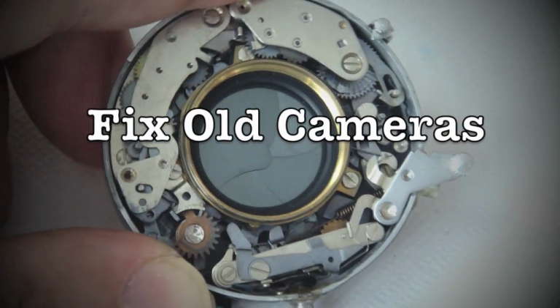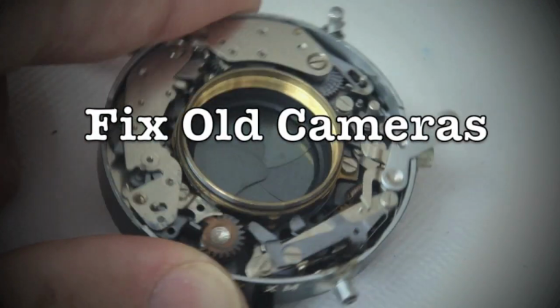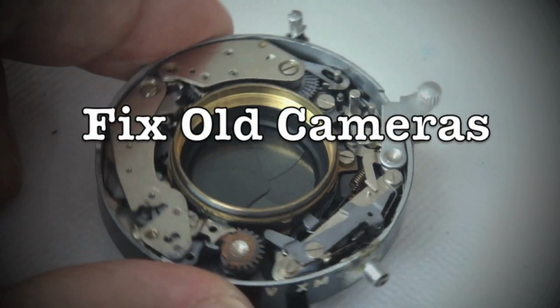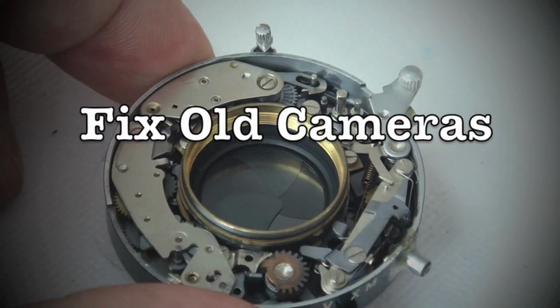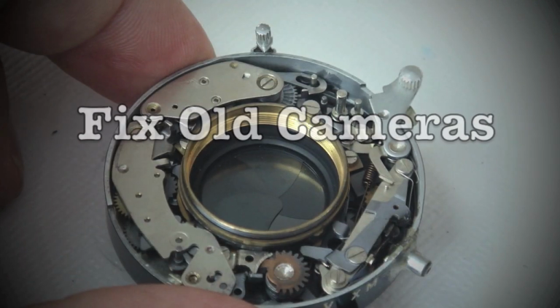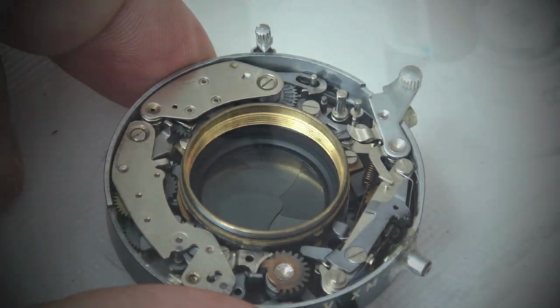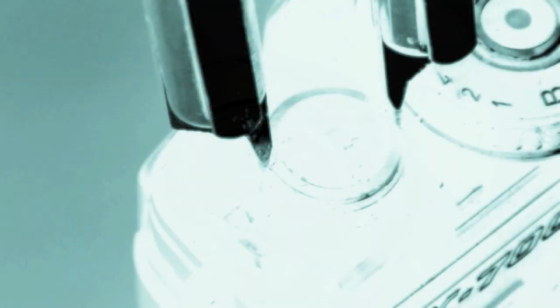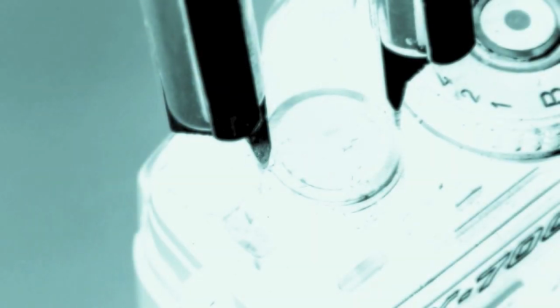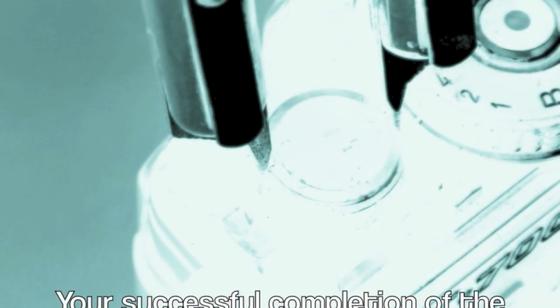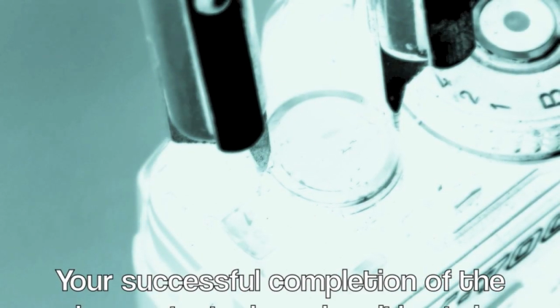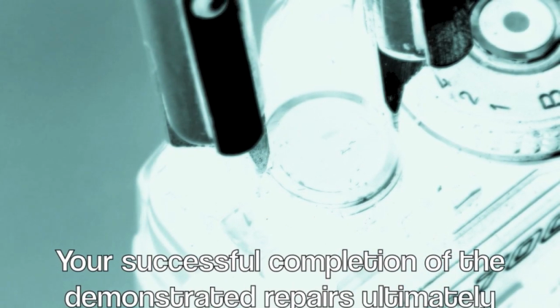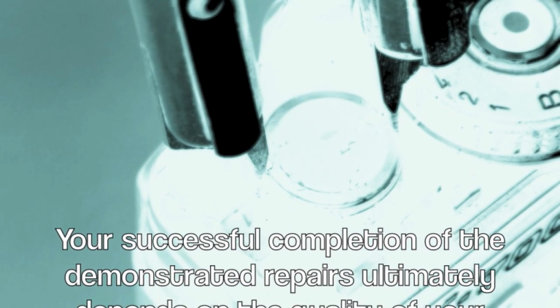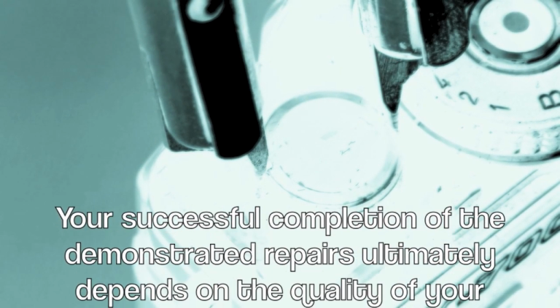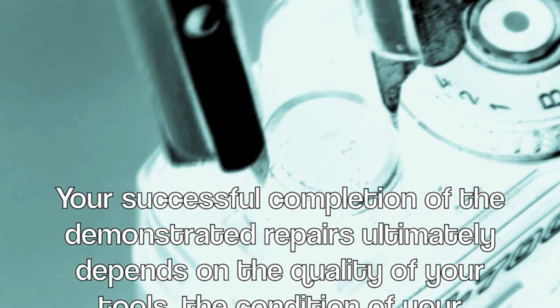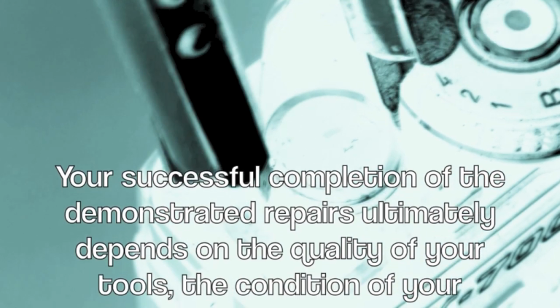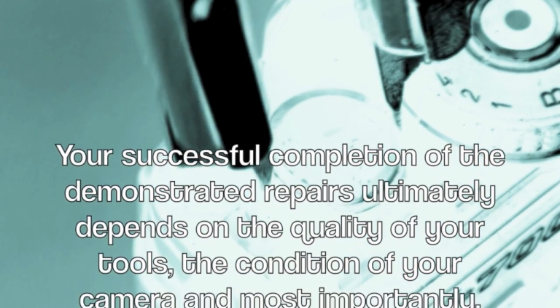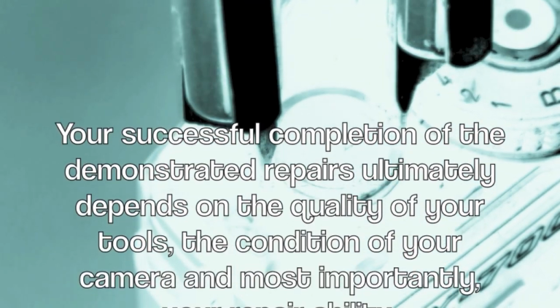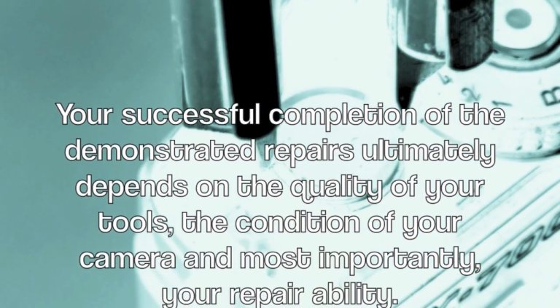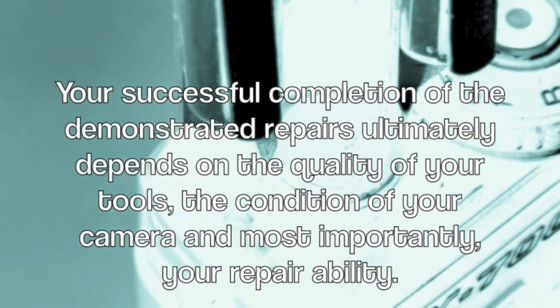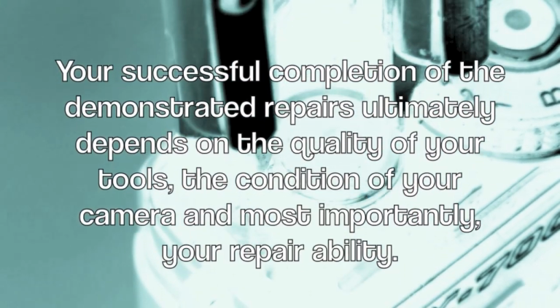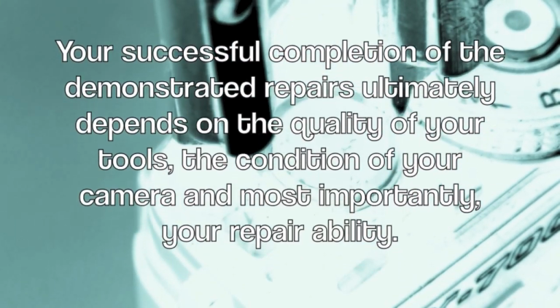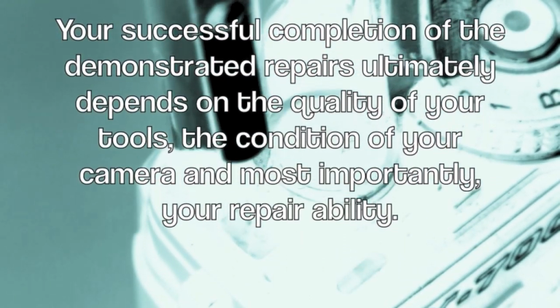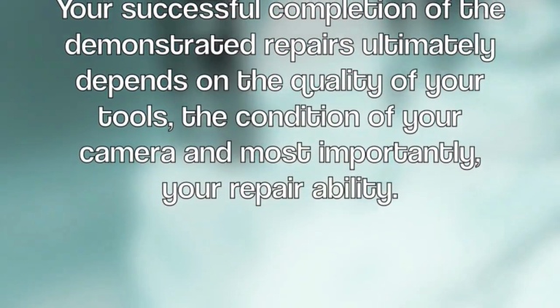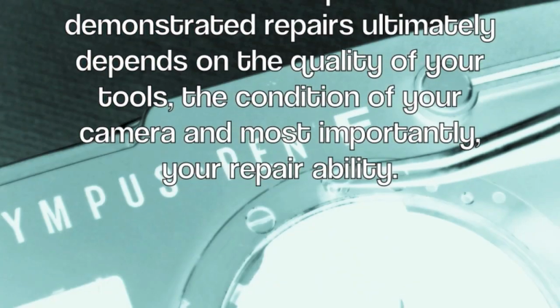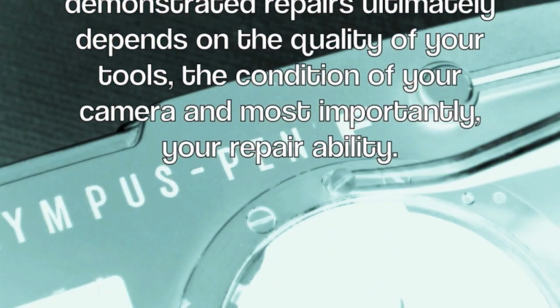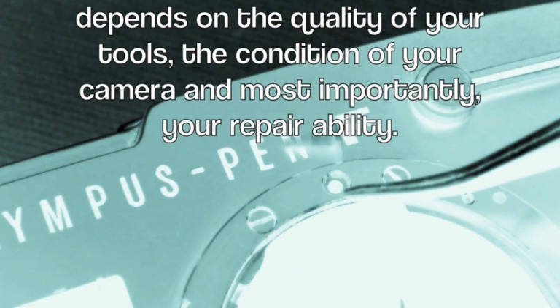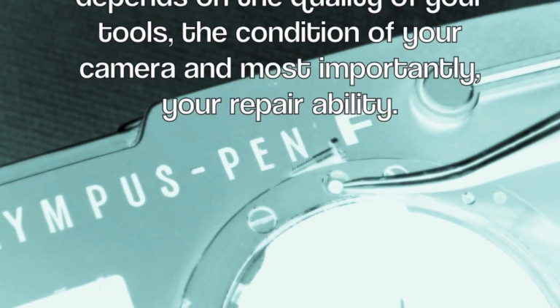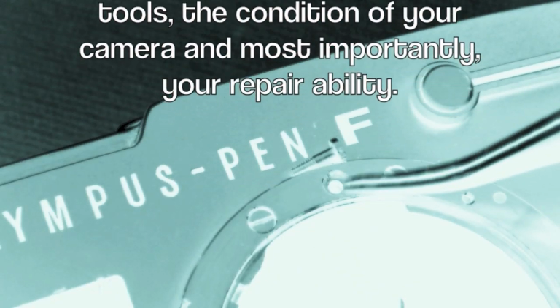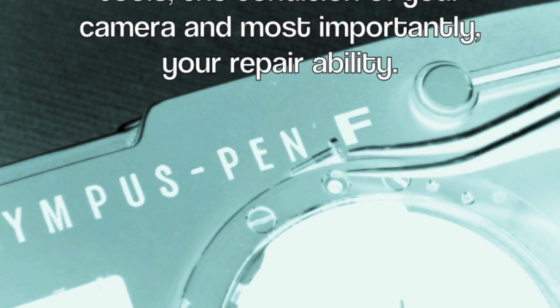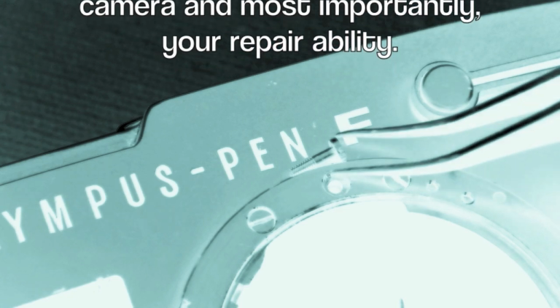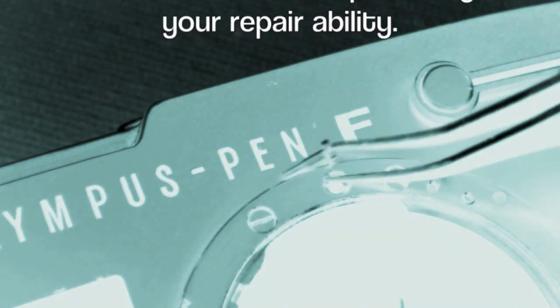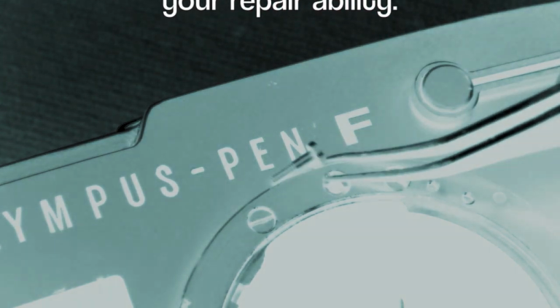Fix old cameras. Your successful completion of the demonstrated repair ultimately depends on the quality of your tools, the condition of your camera, and most importantly, your repair ability.